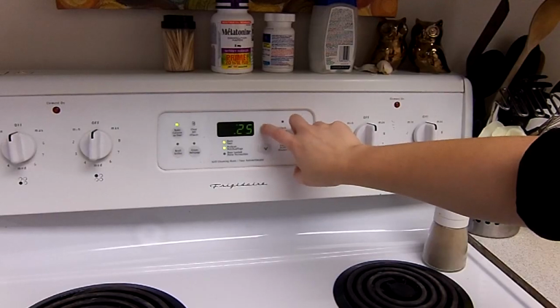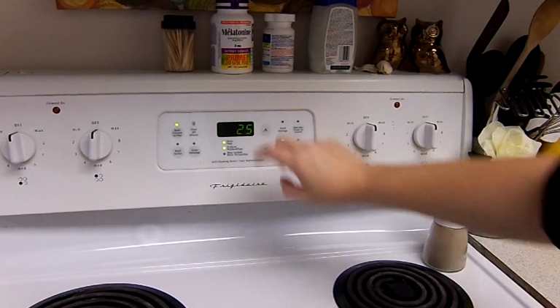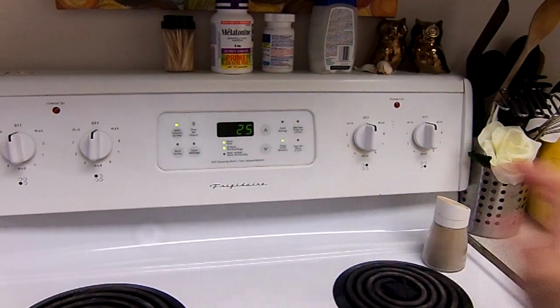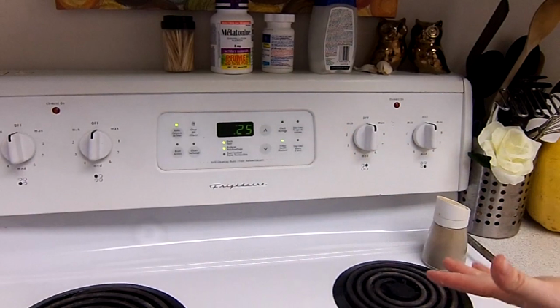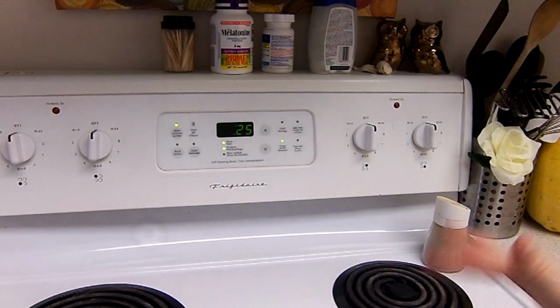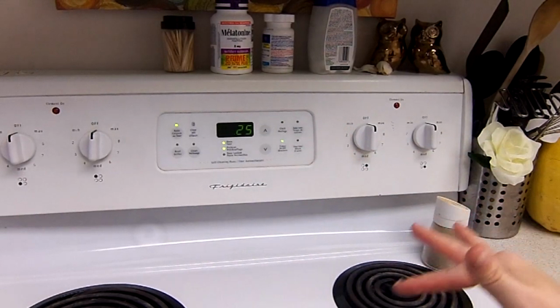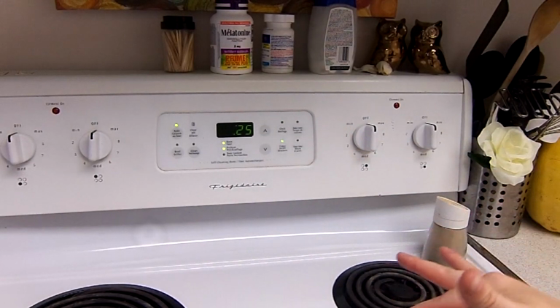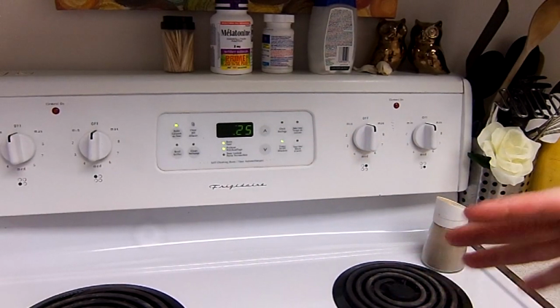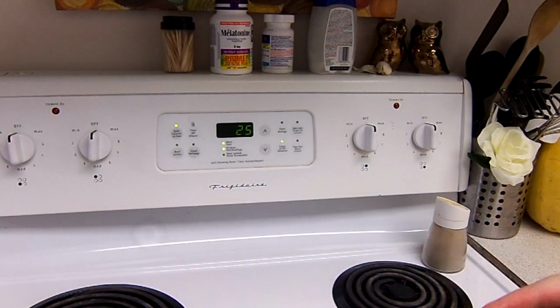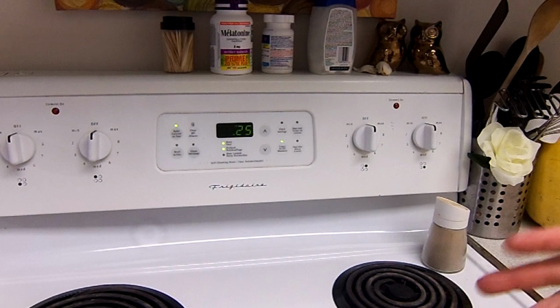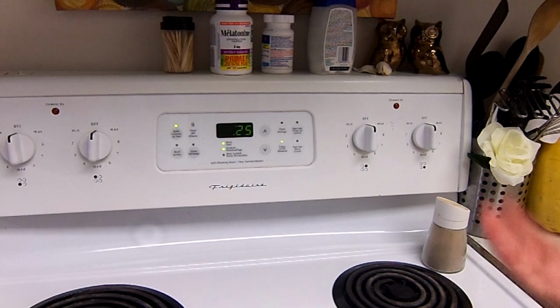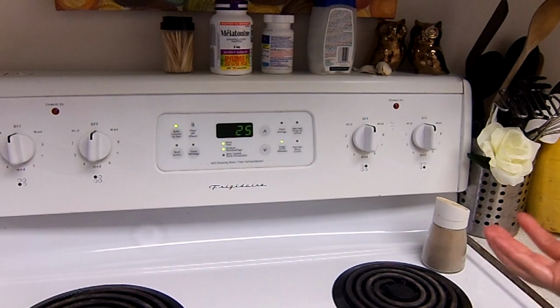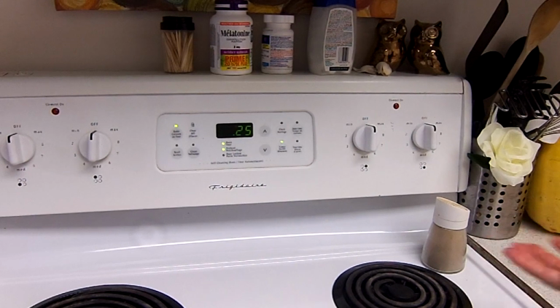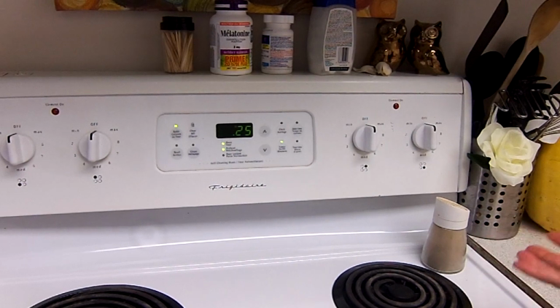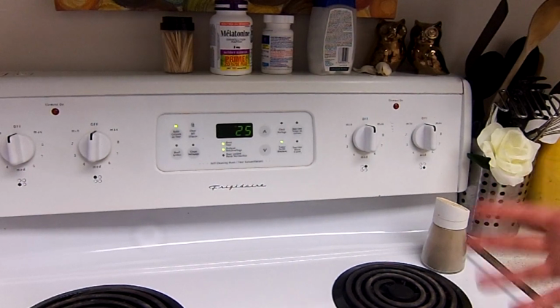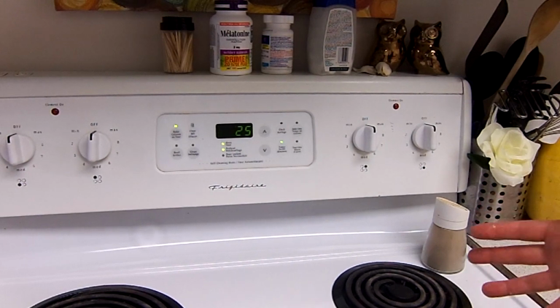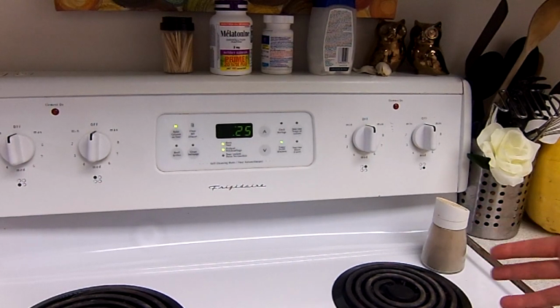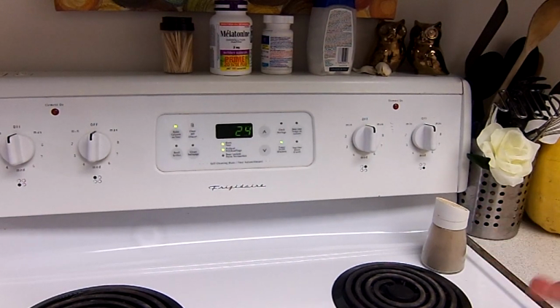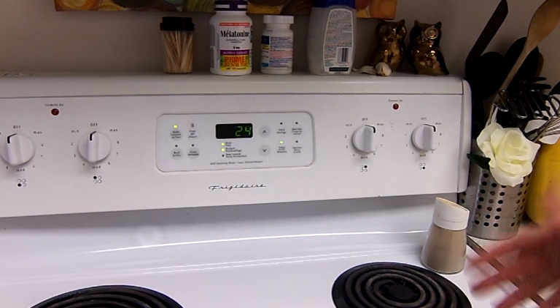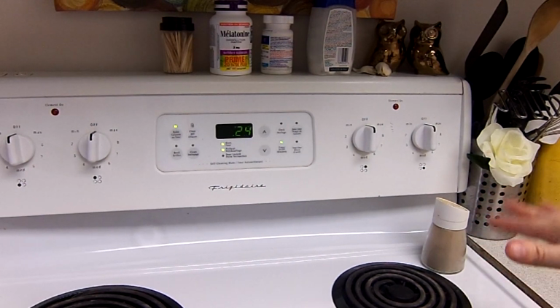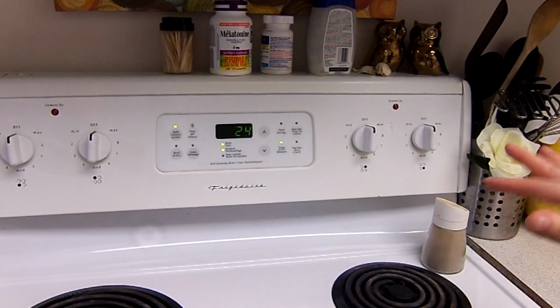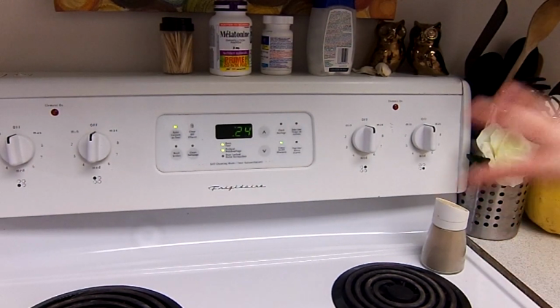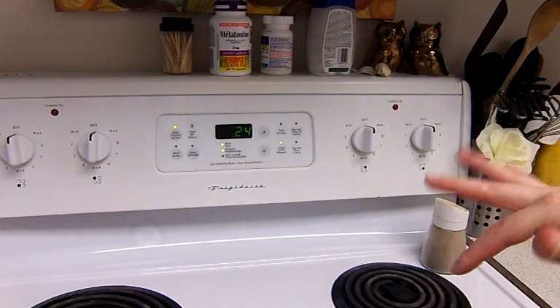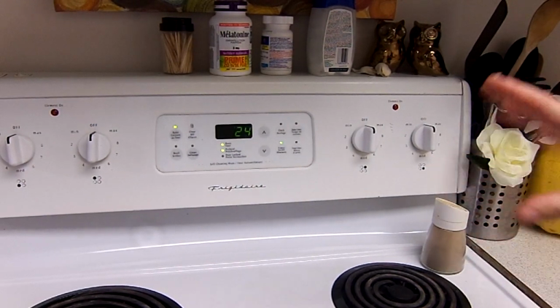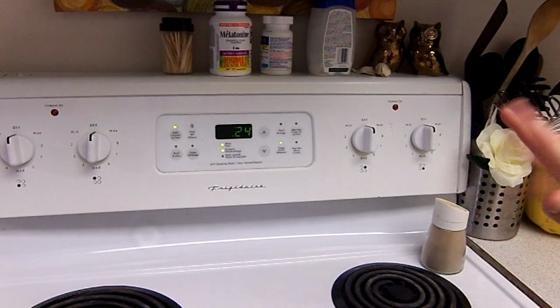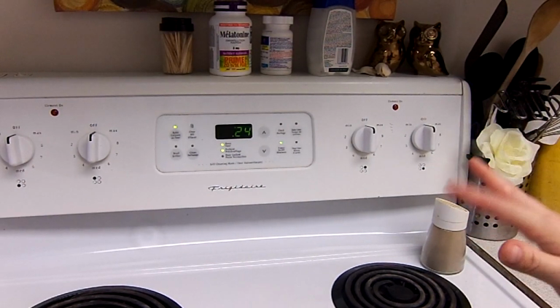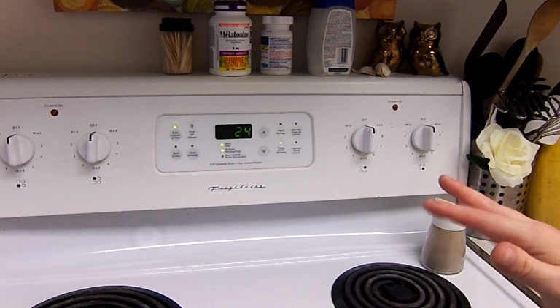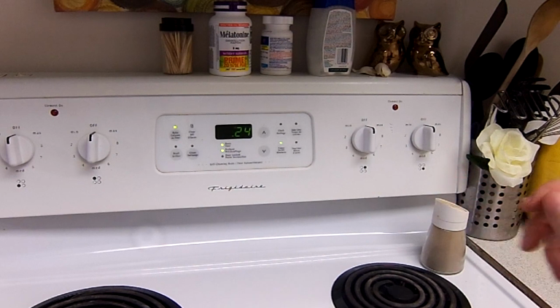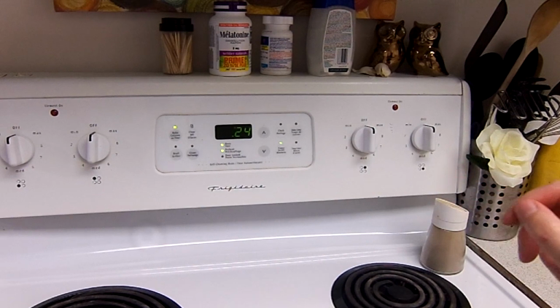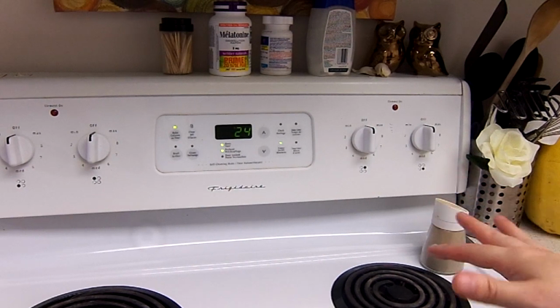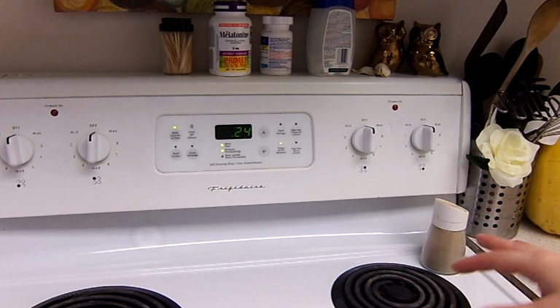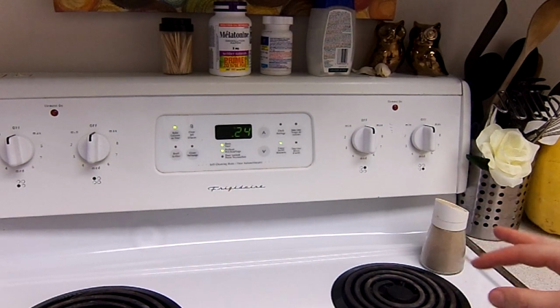I always check them at 25 minutes to make sure they're not overcooked, and if they're undercooked I just put them back in. 25 to 35 minutes is roughly how long it'll take to cook.